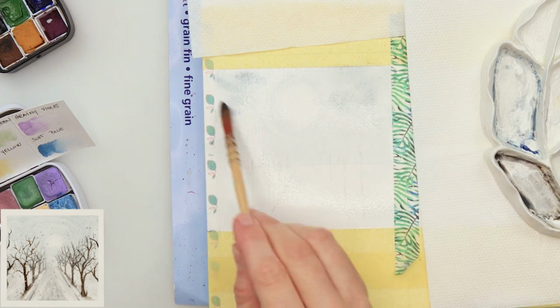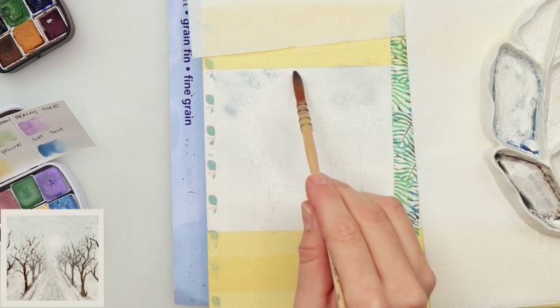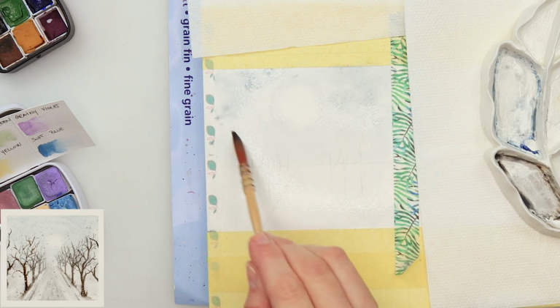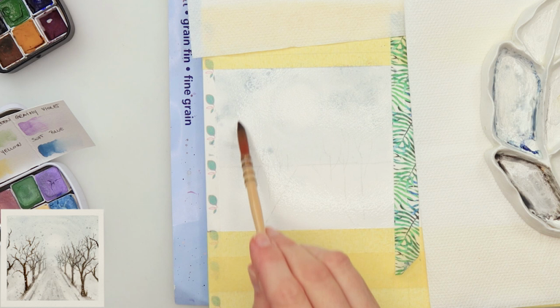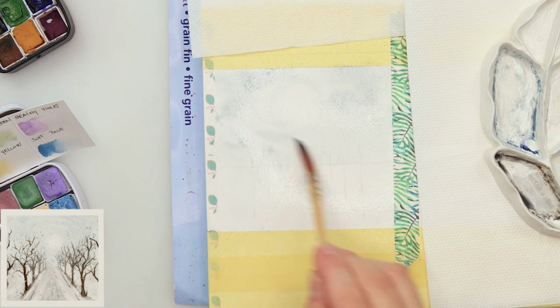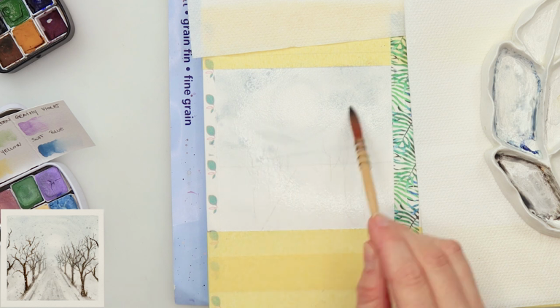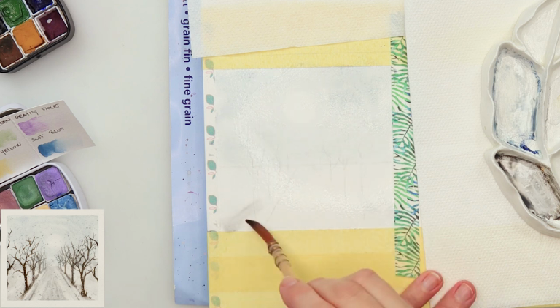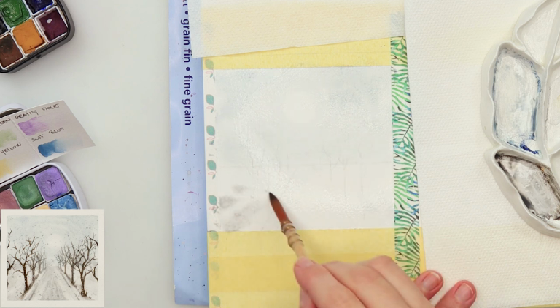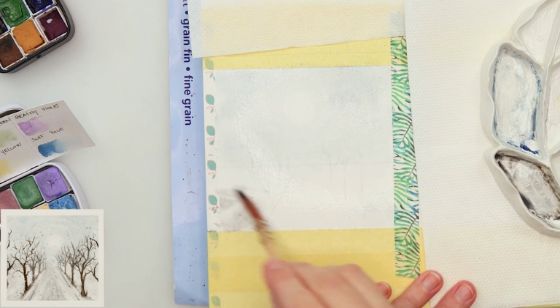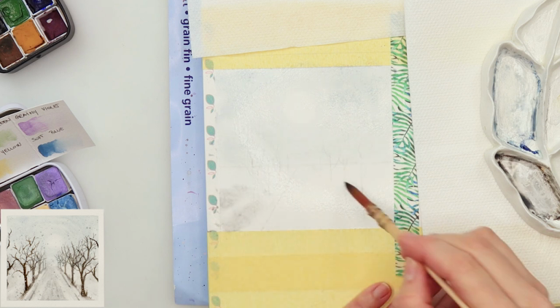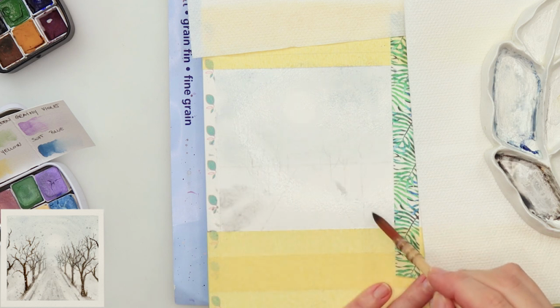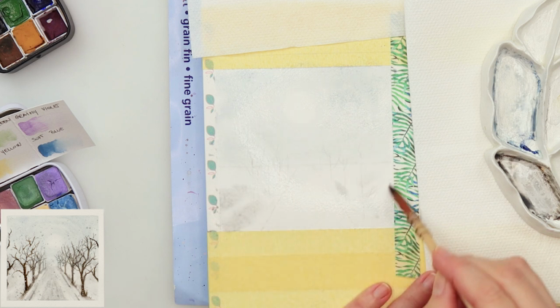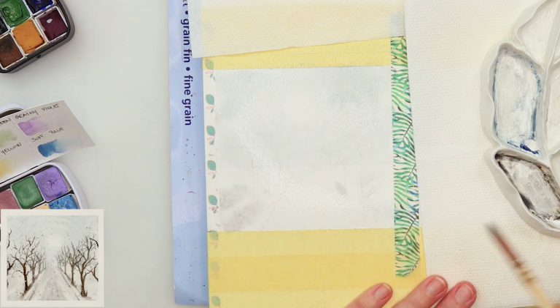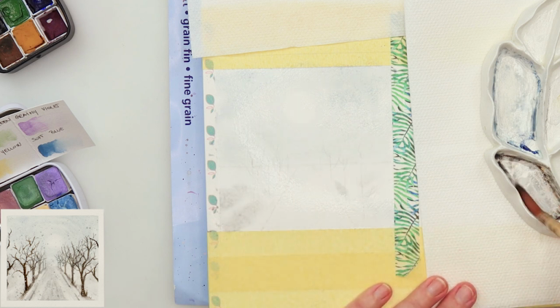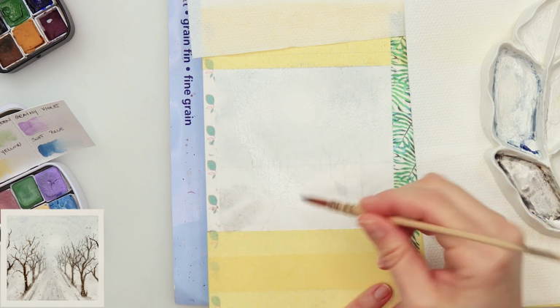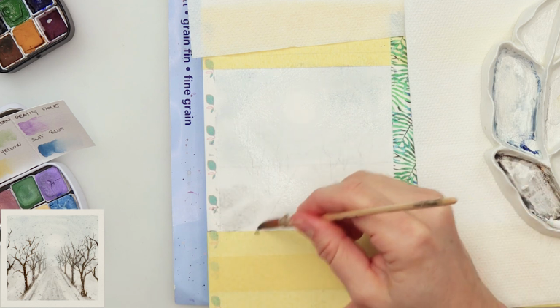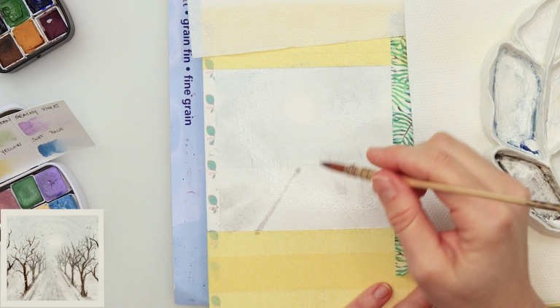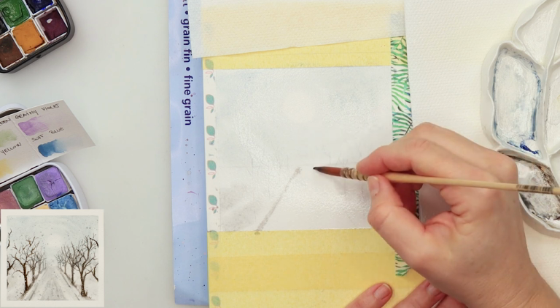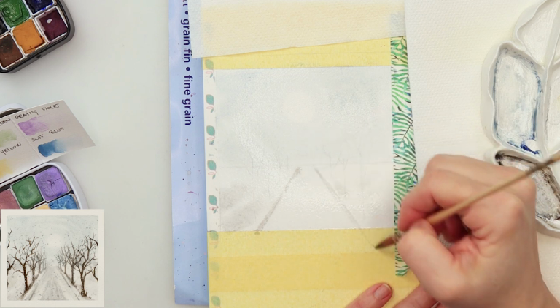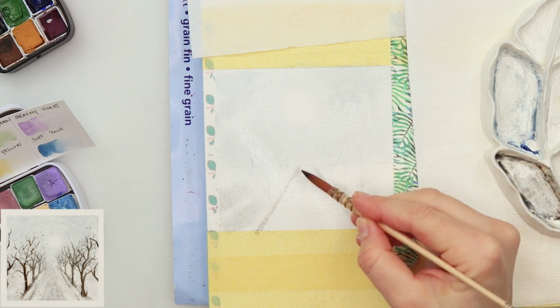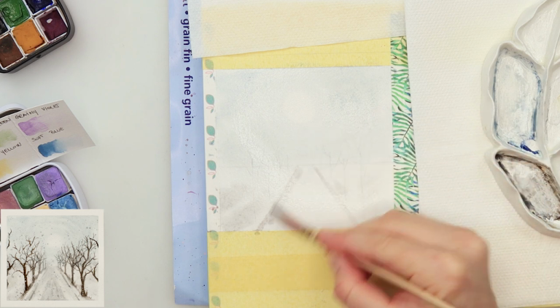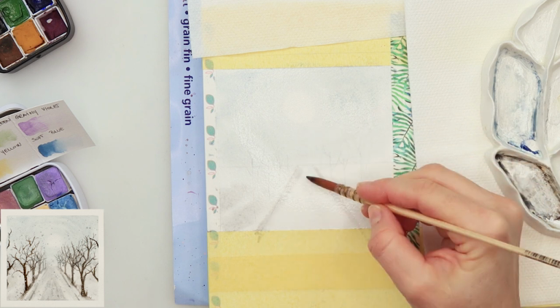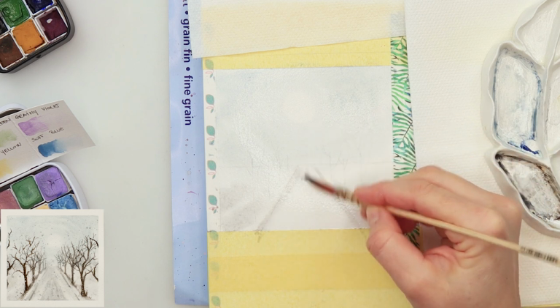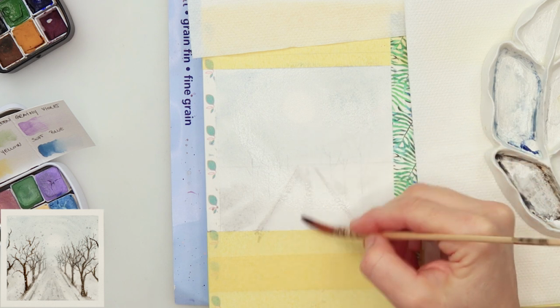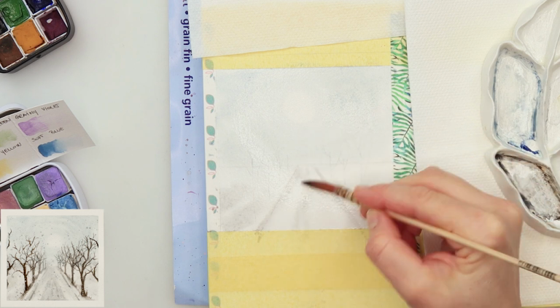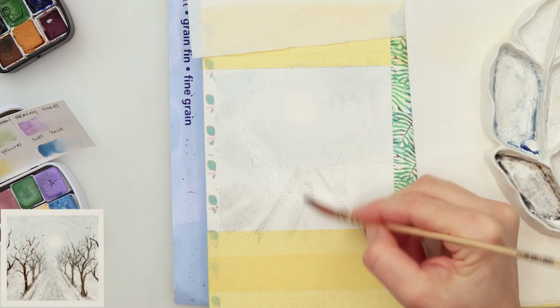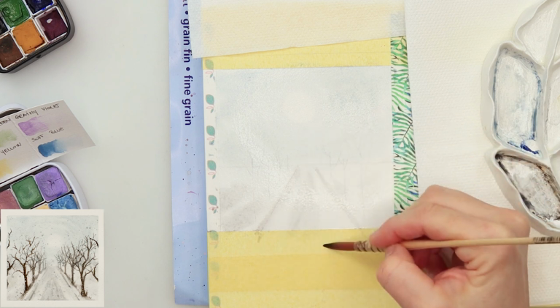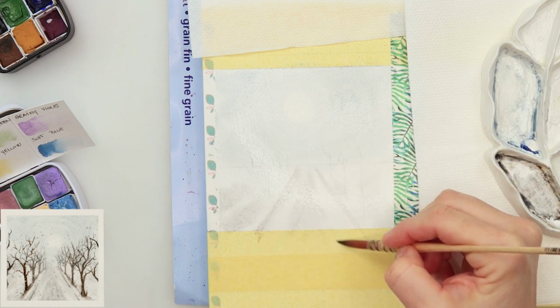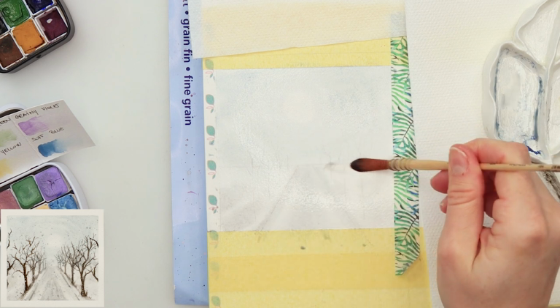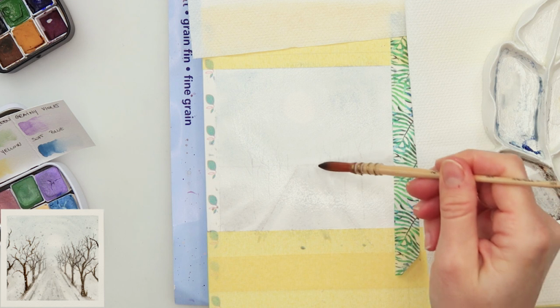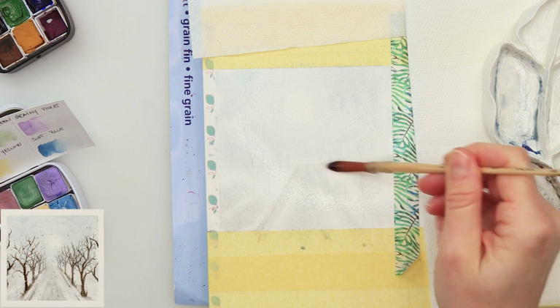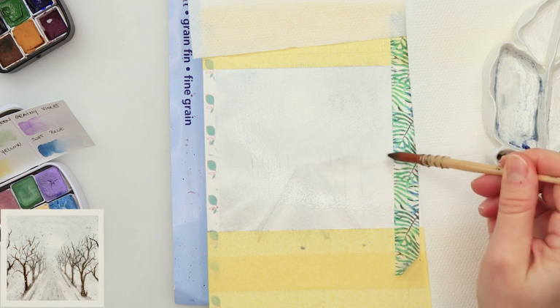I'm also adding a little bit of black at the lower part, but it's very diluted — it looks like a grayish color — to paint in that trail and also some surrounding snow.